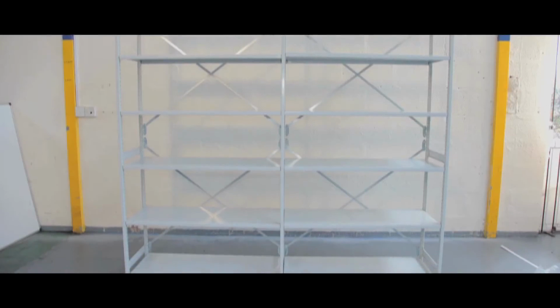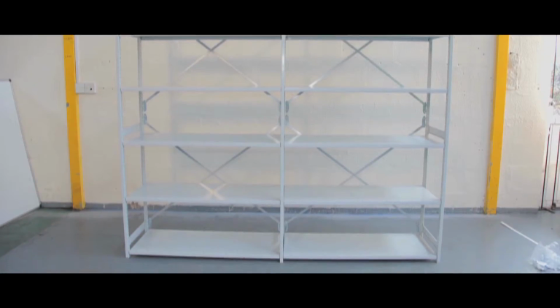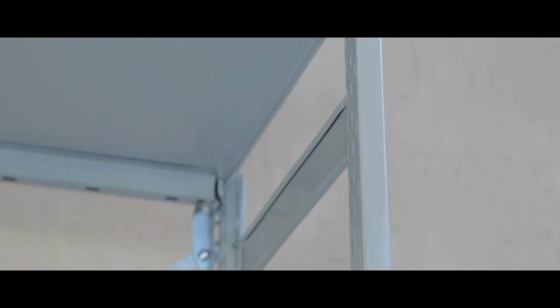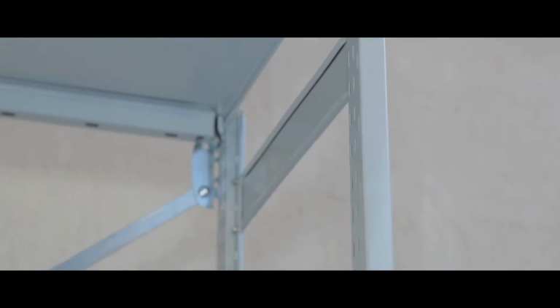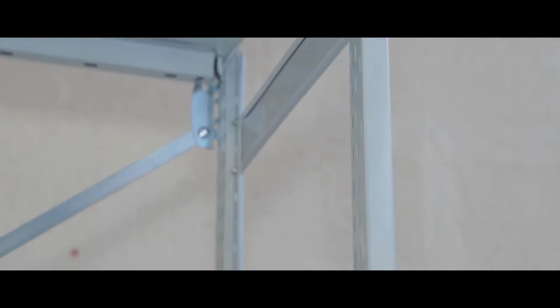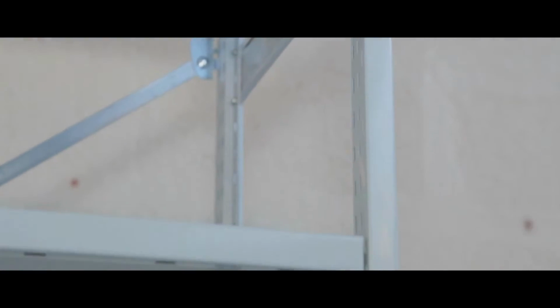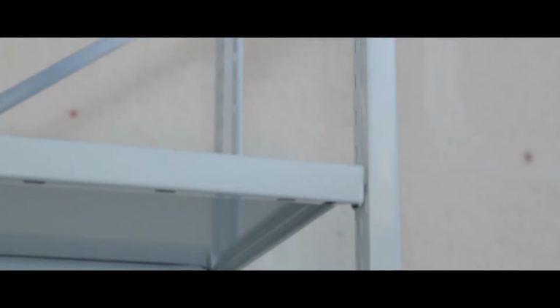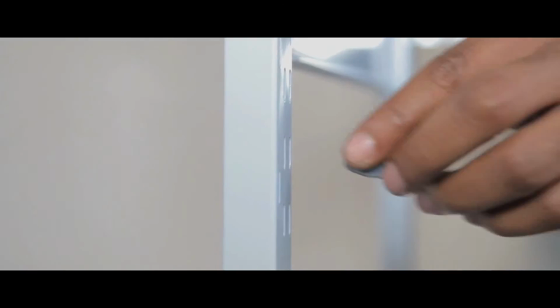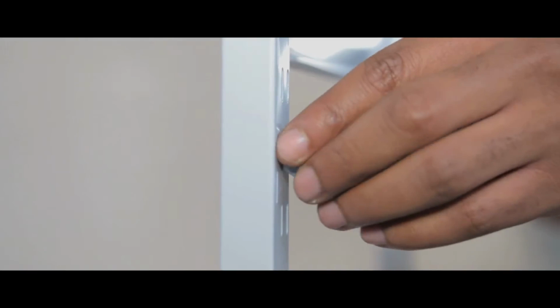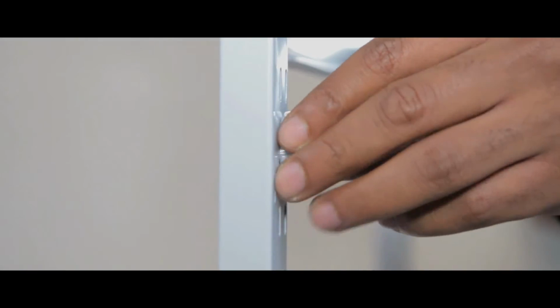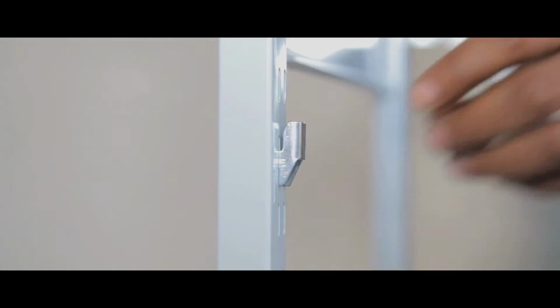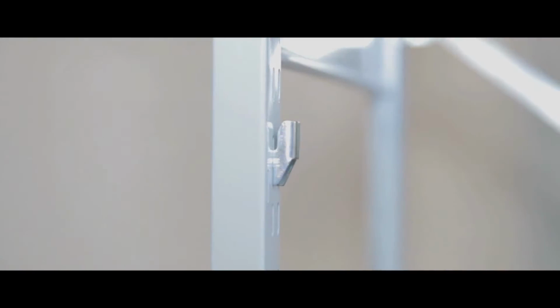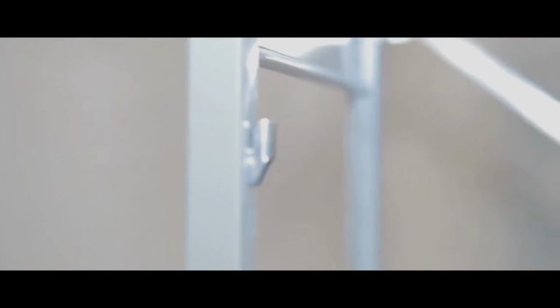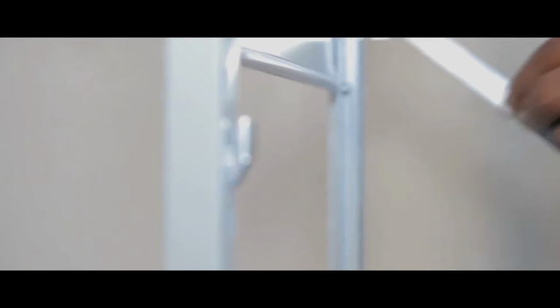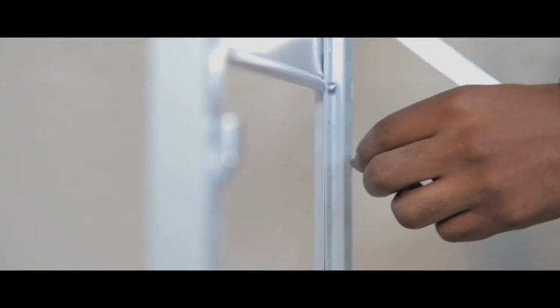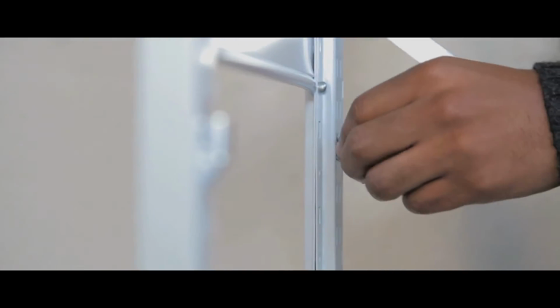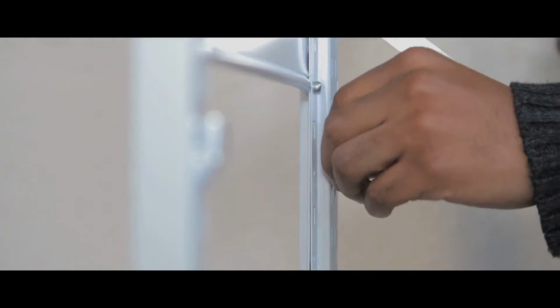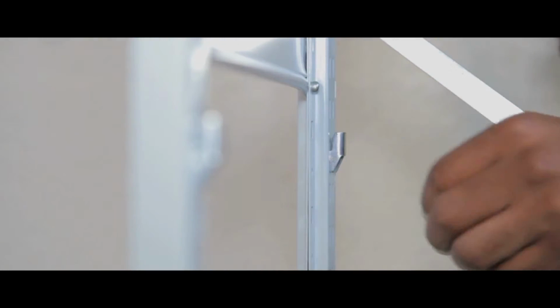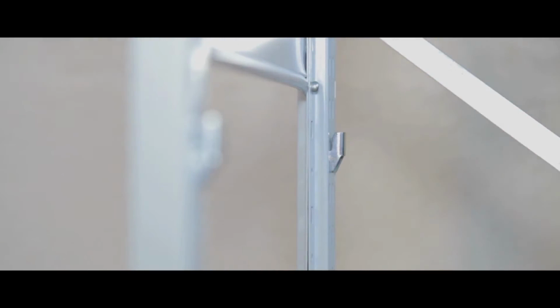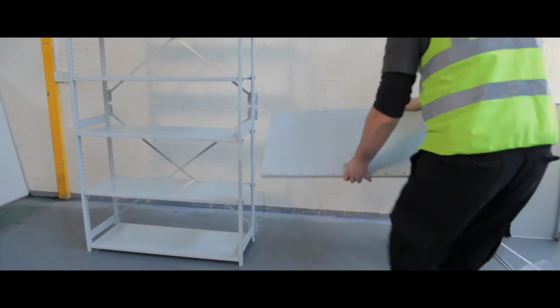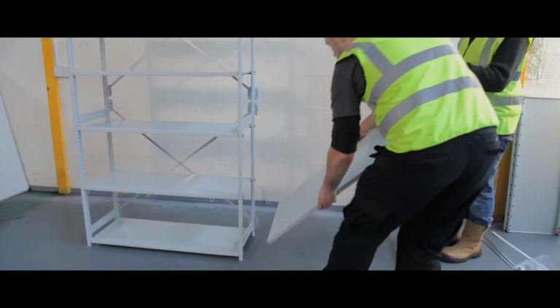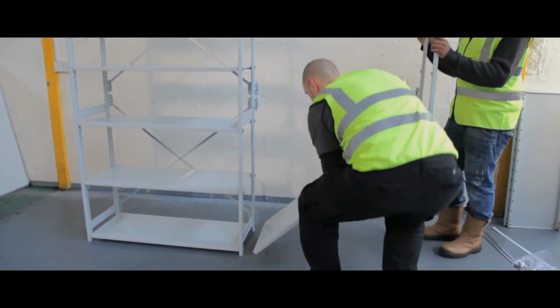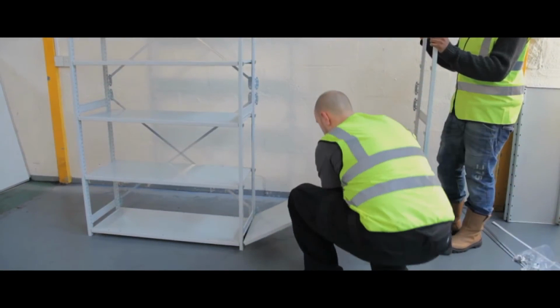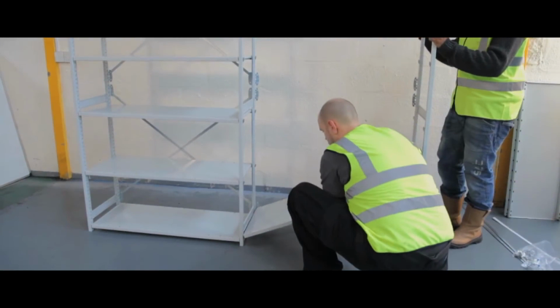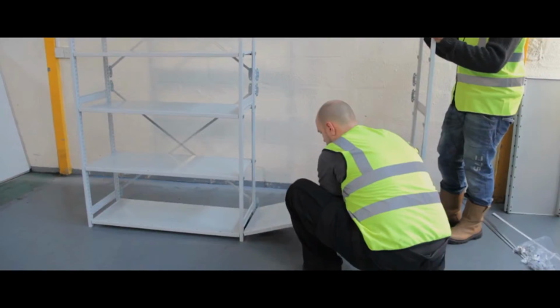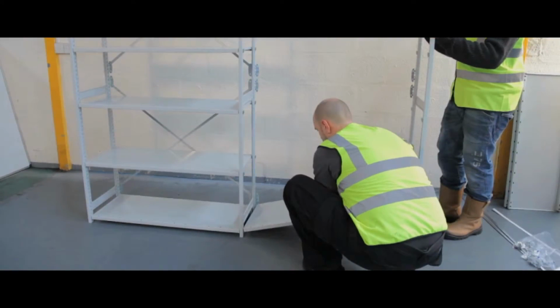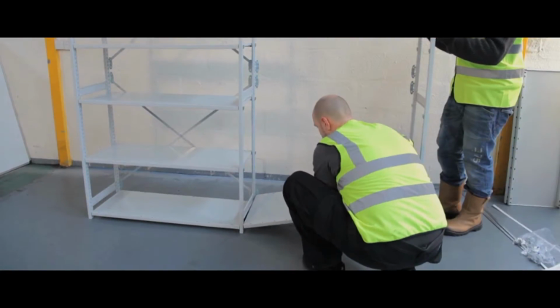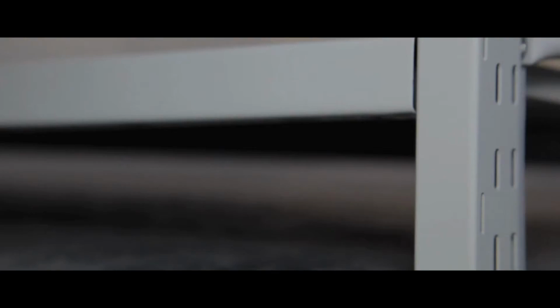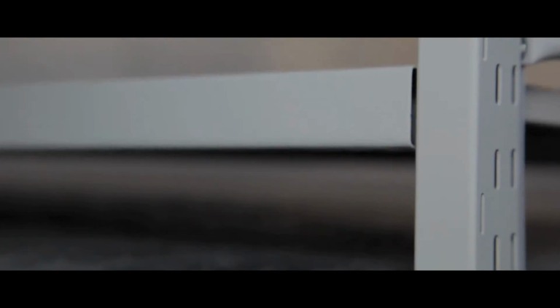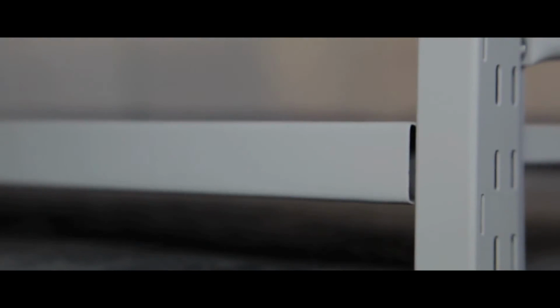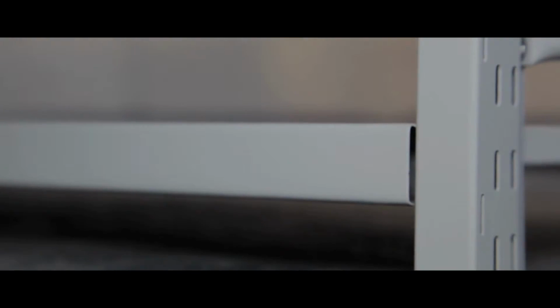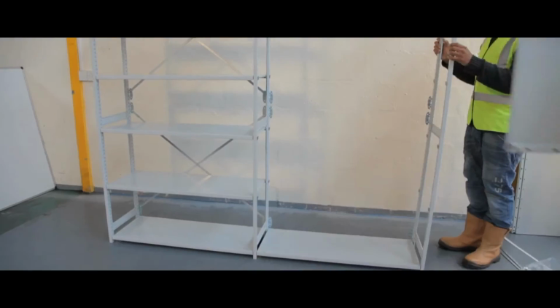Economic and fully adjustable, Stormer mono shelving is ideal for general purpose storage. Rapid delivery starter packs come with six levels of shelves, 300–600mm deep, and take up to 70kg.